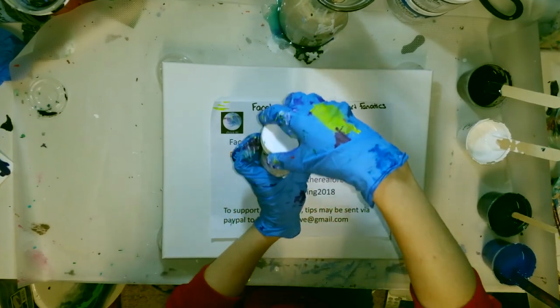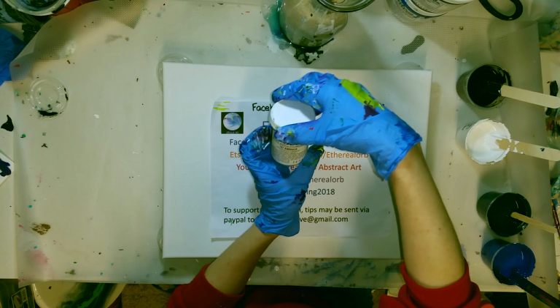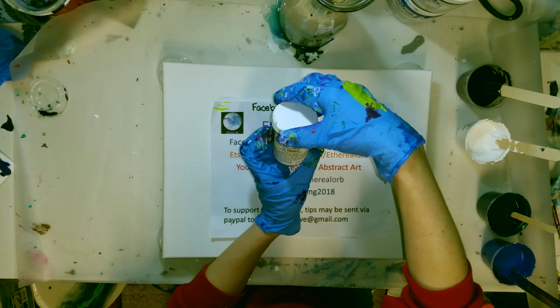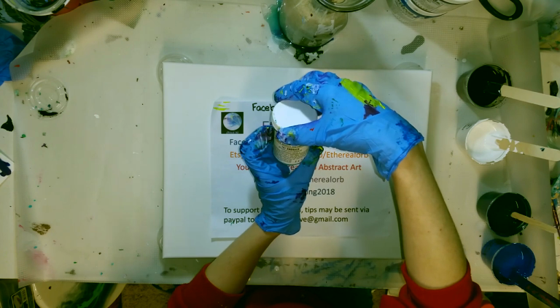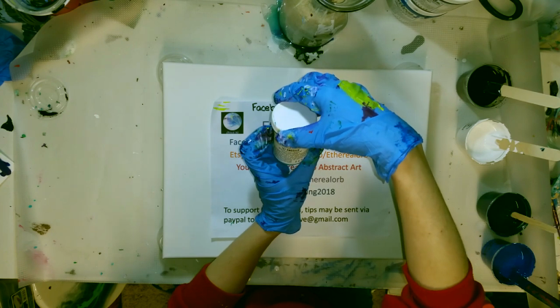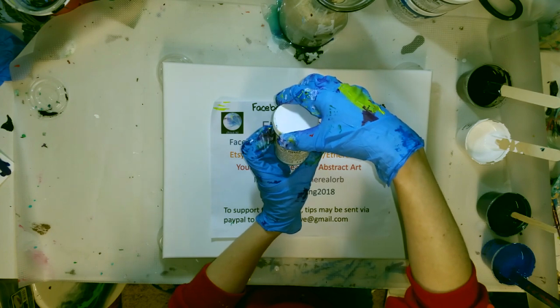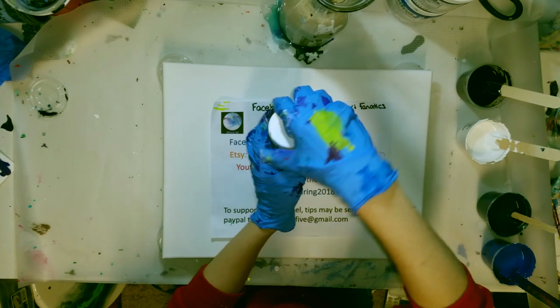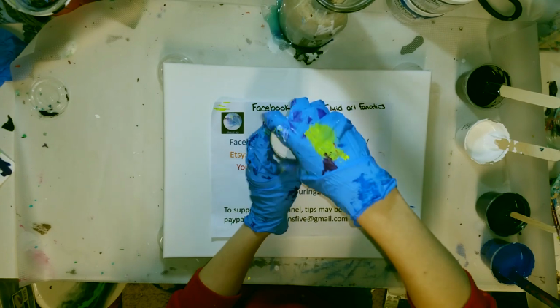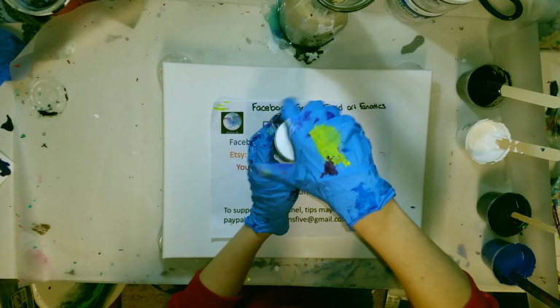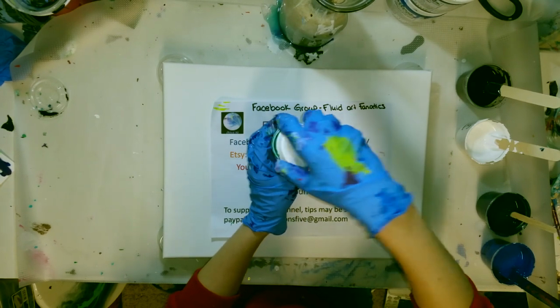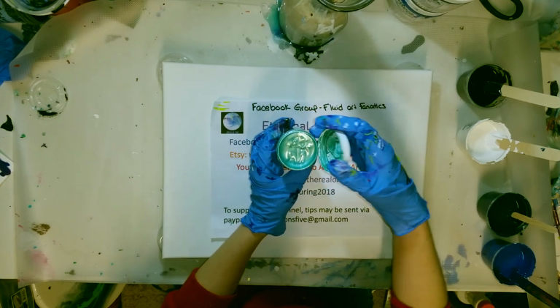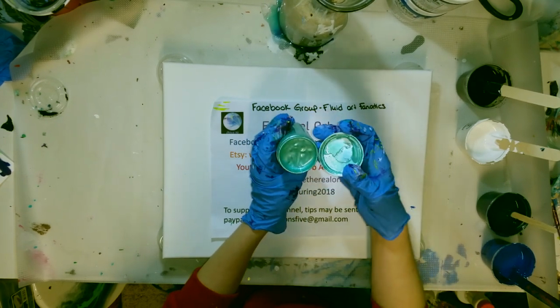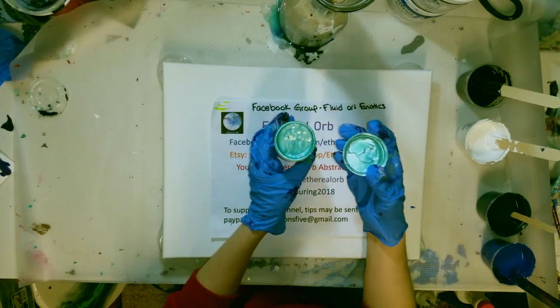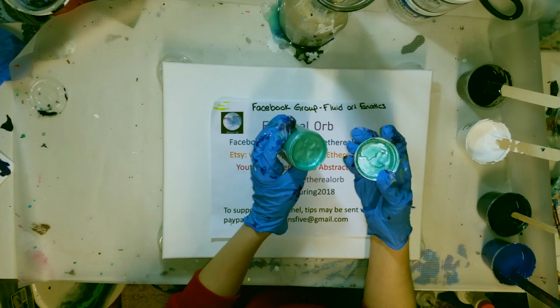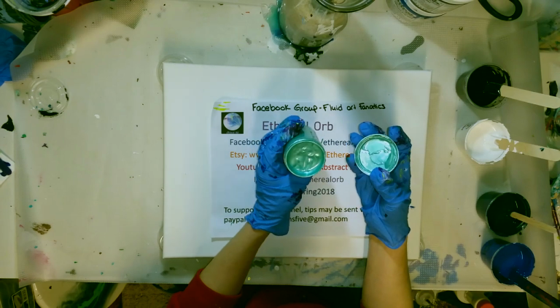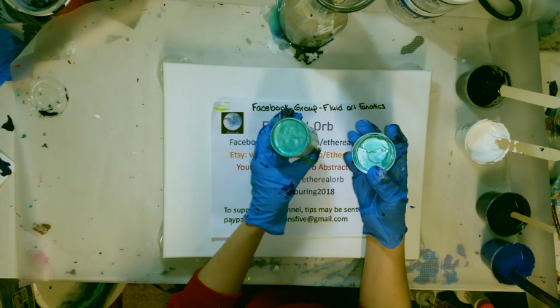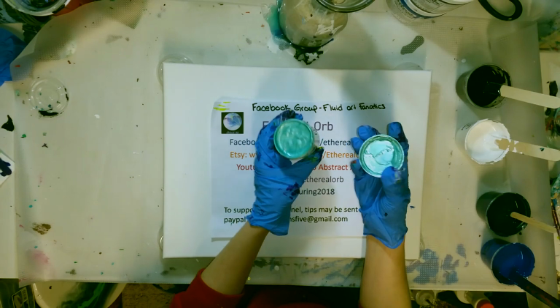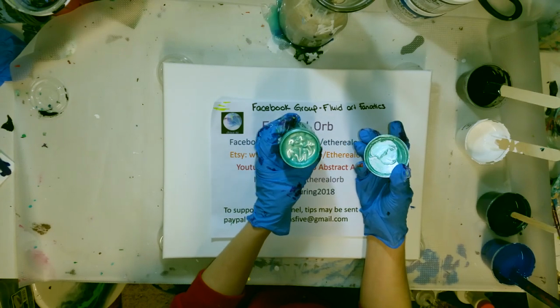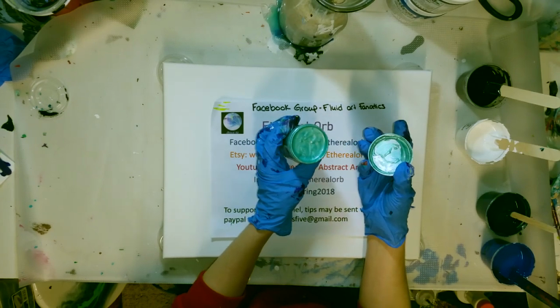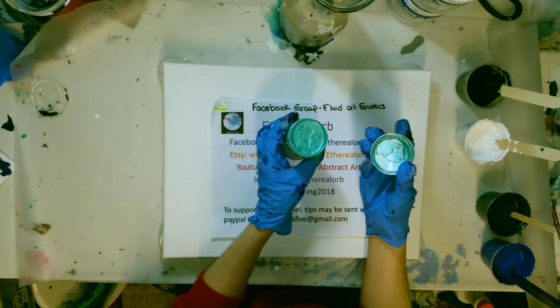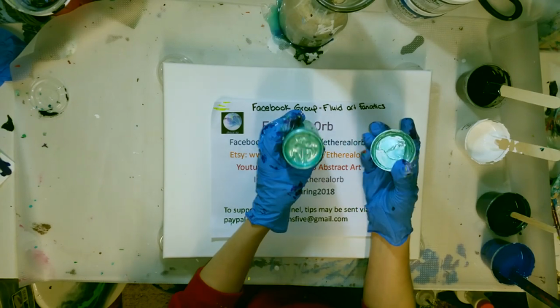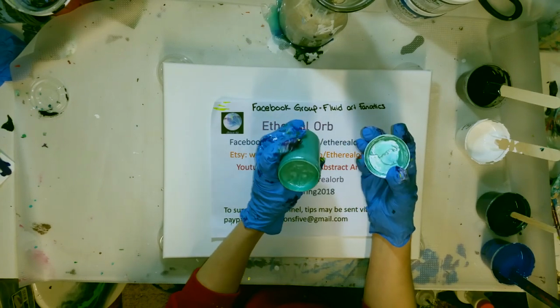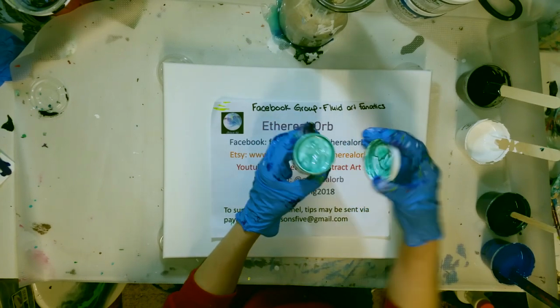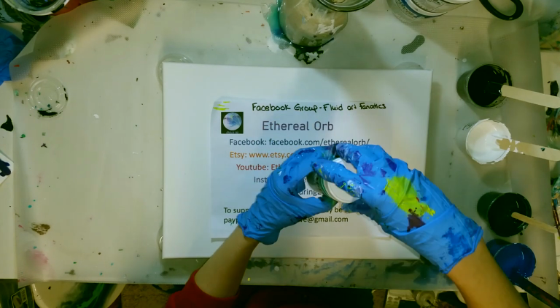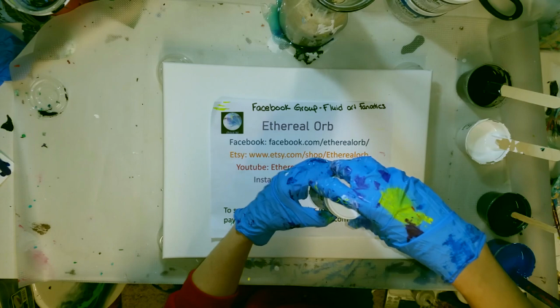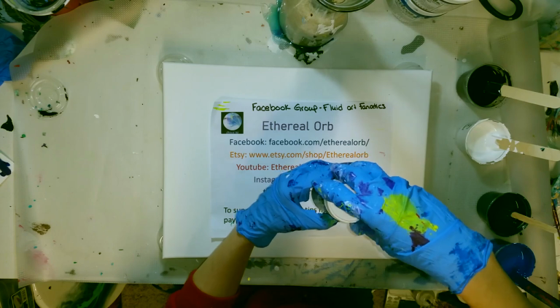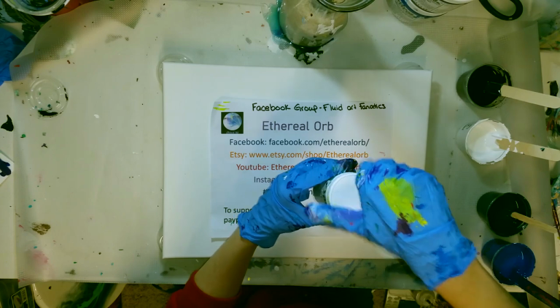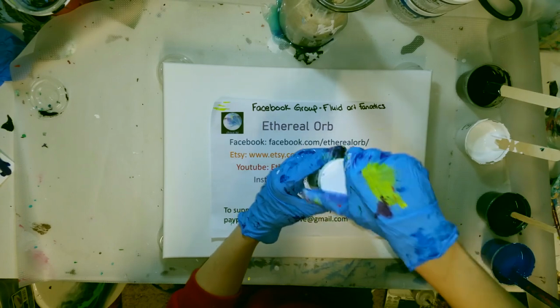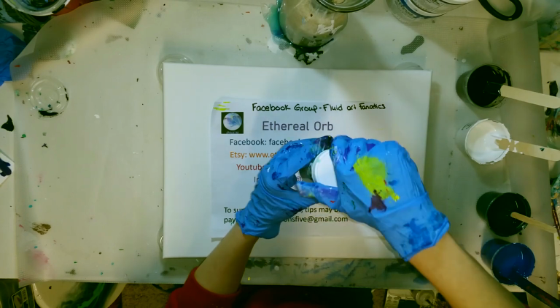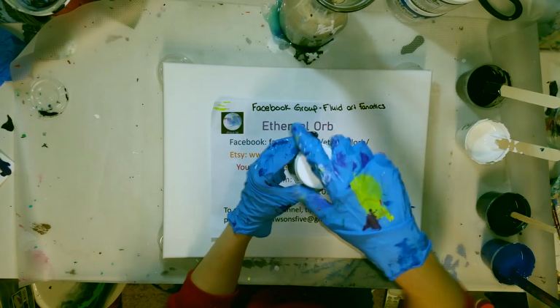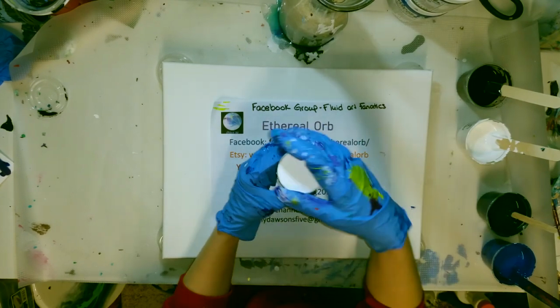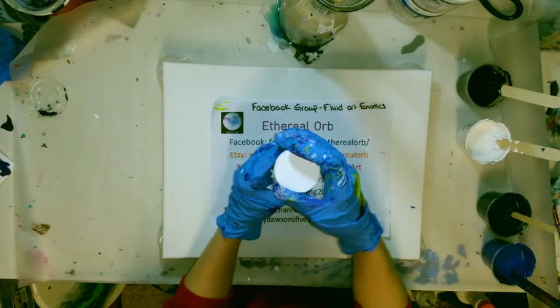This is their Emerald Pearlescent. Look how pretty that is. I'm not using it today, but oh my goodness. That's going to be one of those colors that I don't want to use because I don't want it to be gone. Really, really, really pretty.